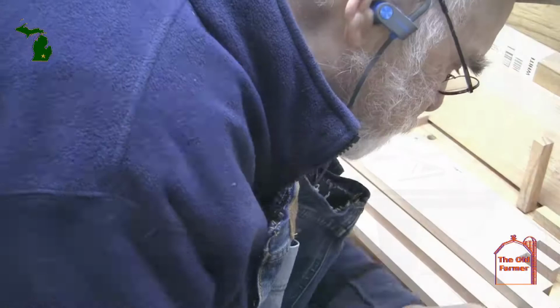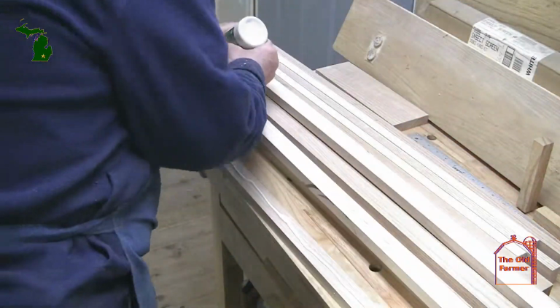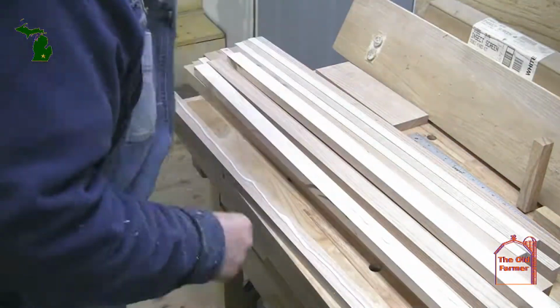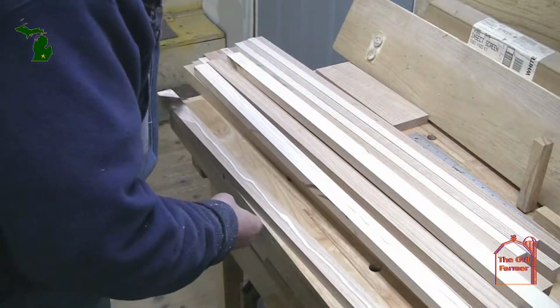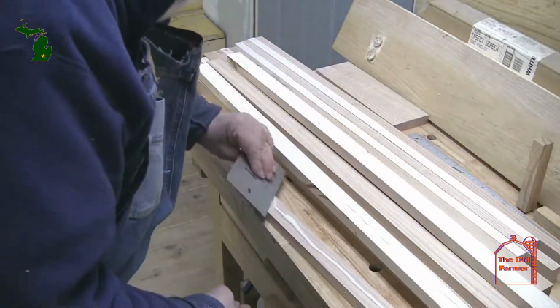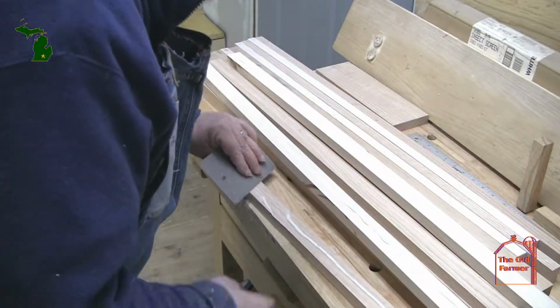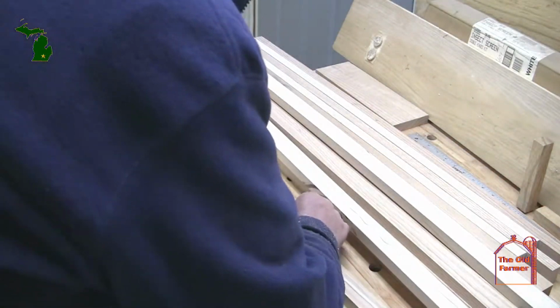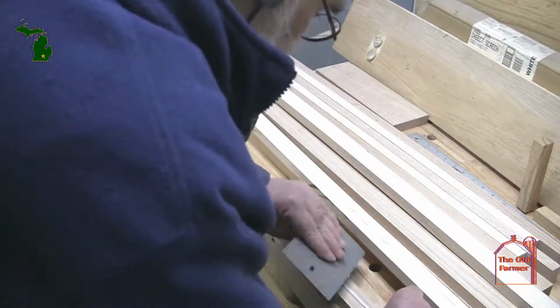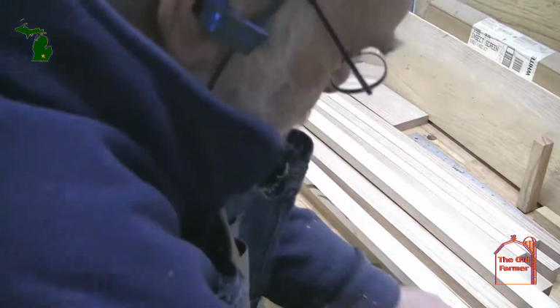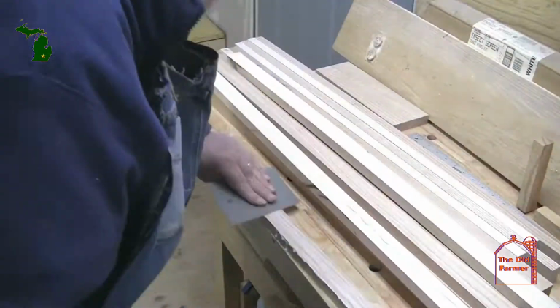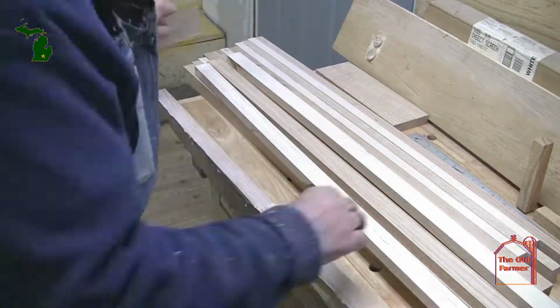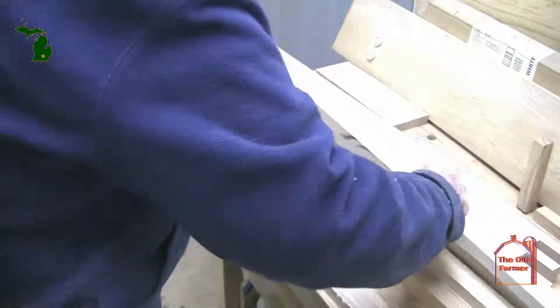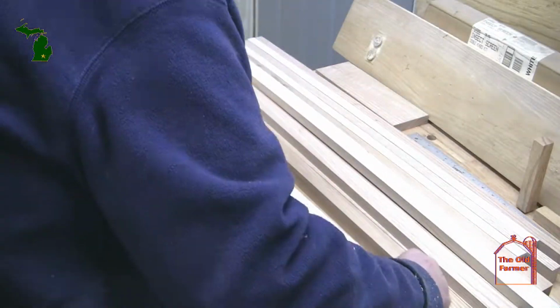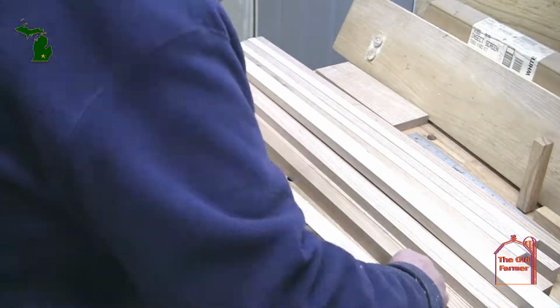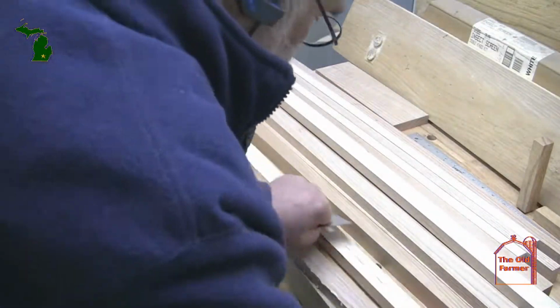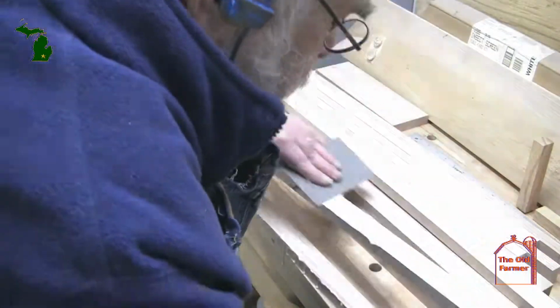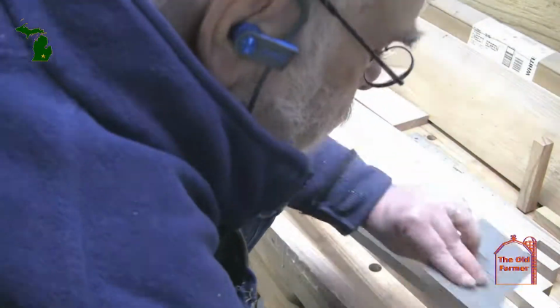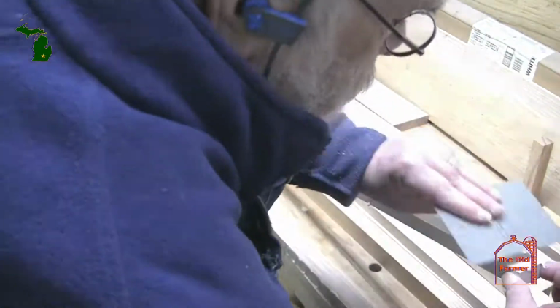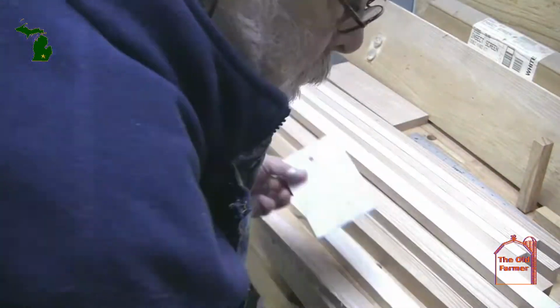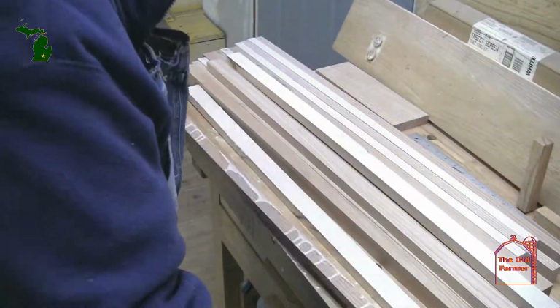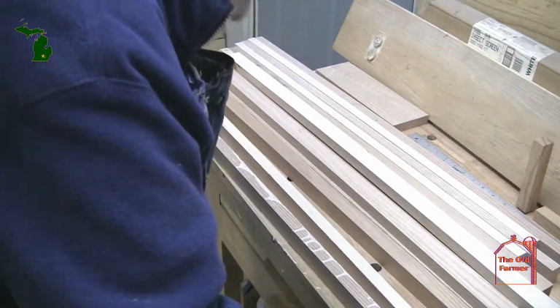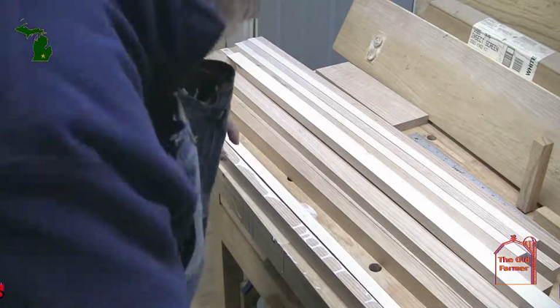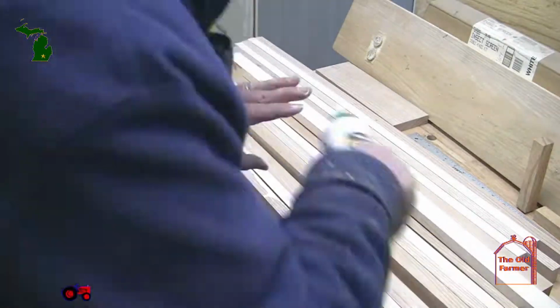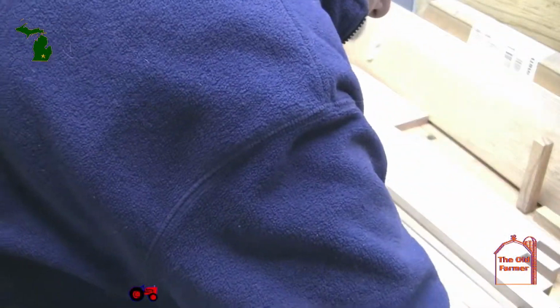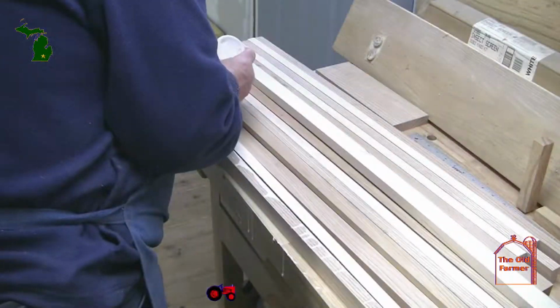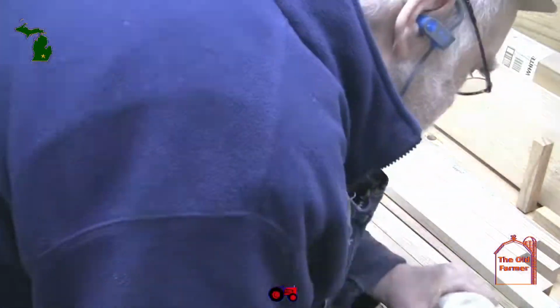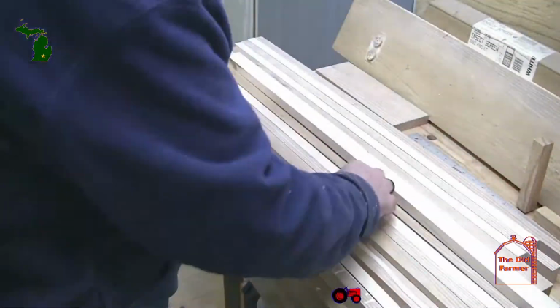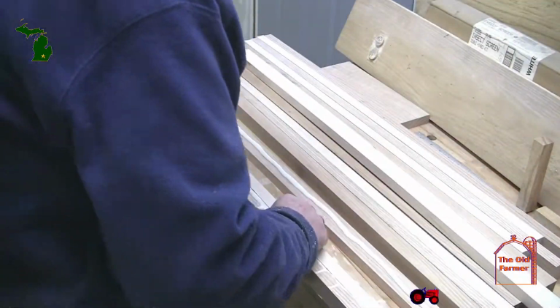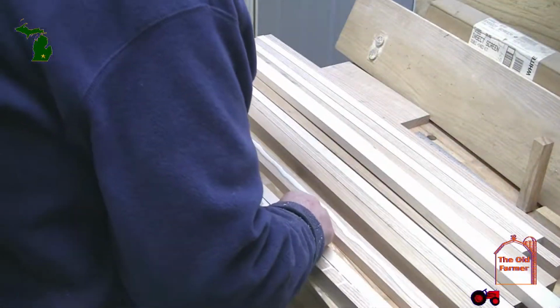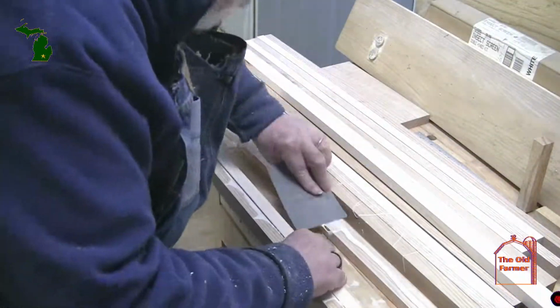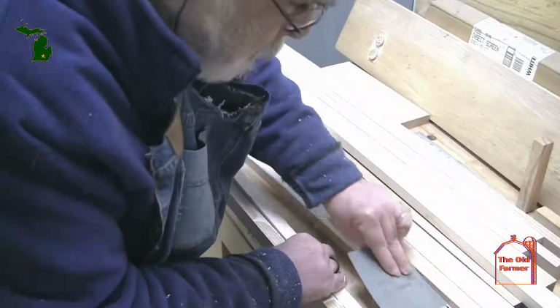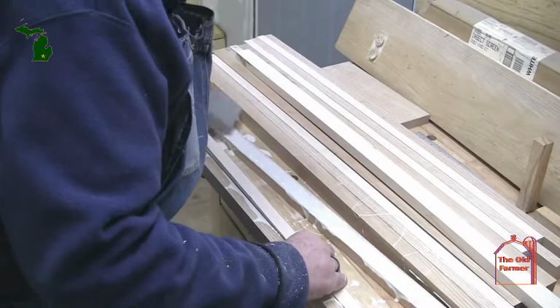Notice that I have a tally like that — every time the table saw turns on, the light comes on. So not only can I hear it, but if, for example, dust collection is too loud, I also see that the table saw is operating.